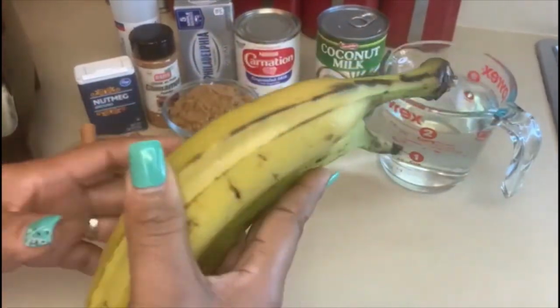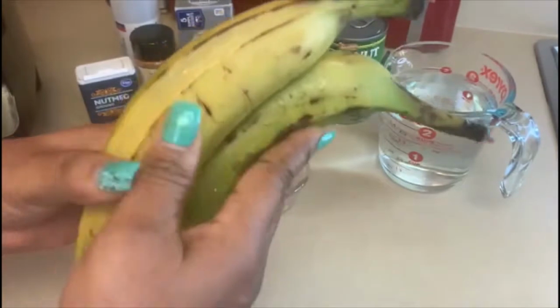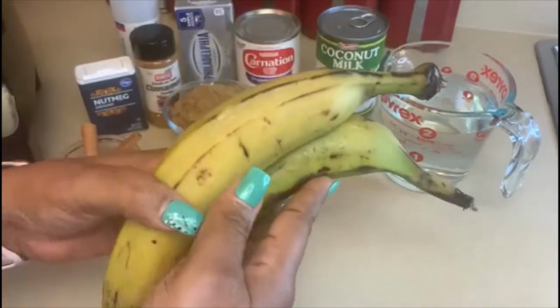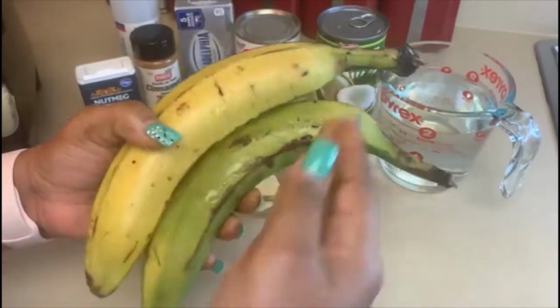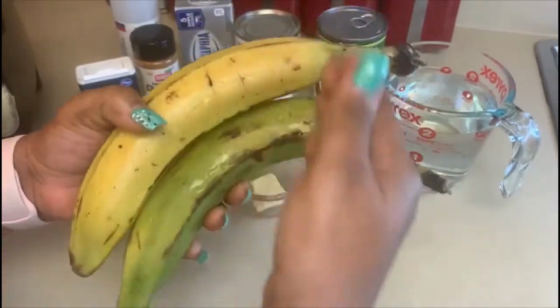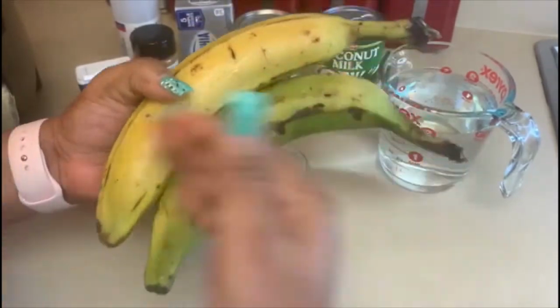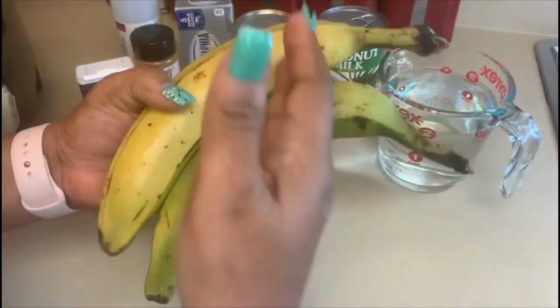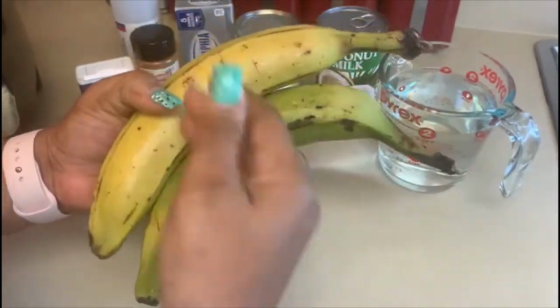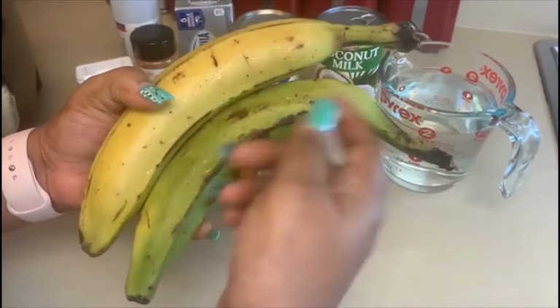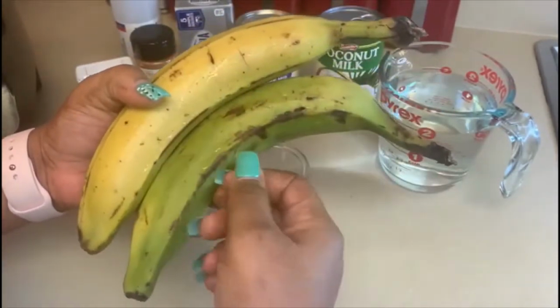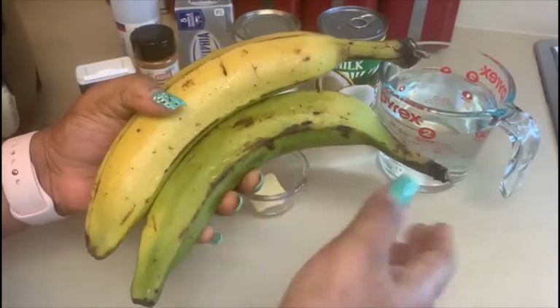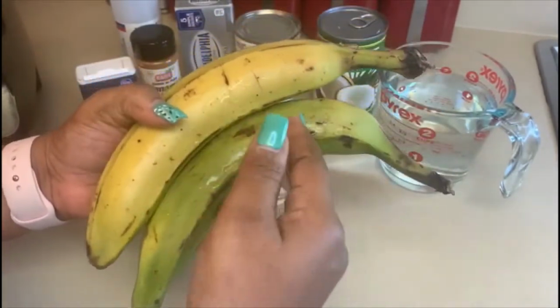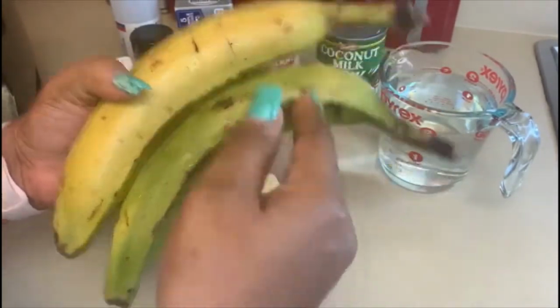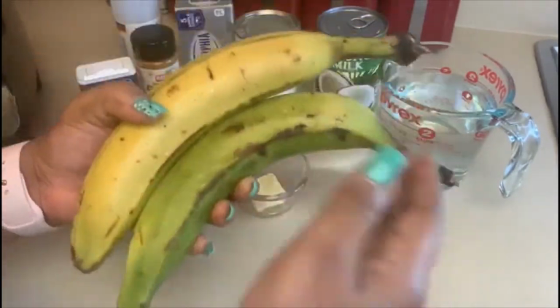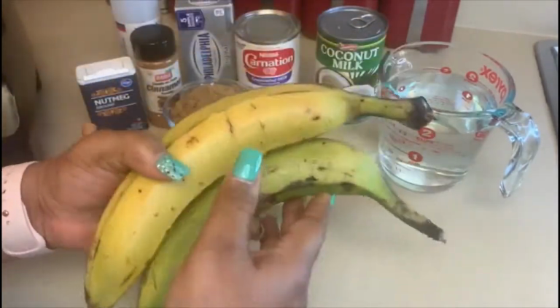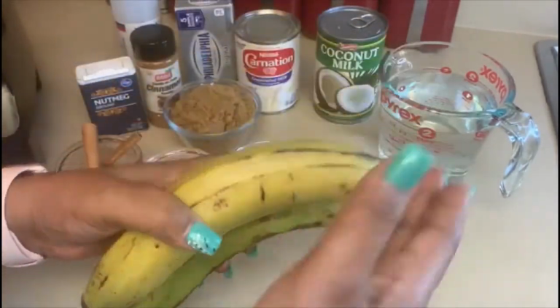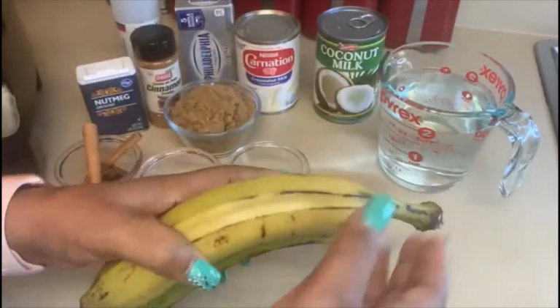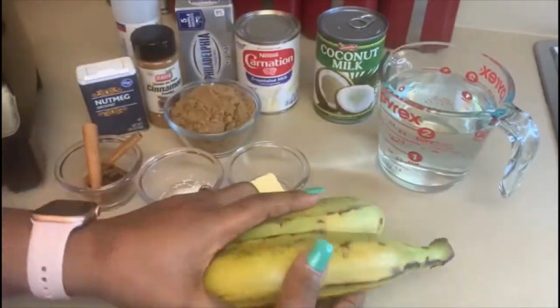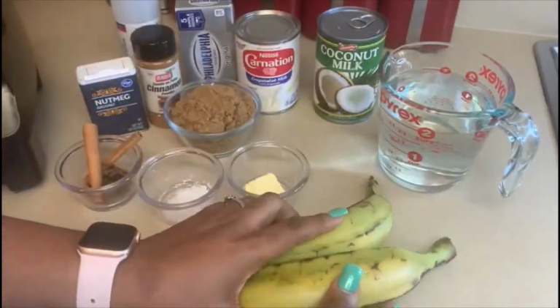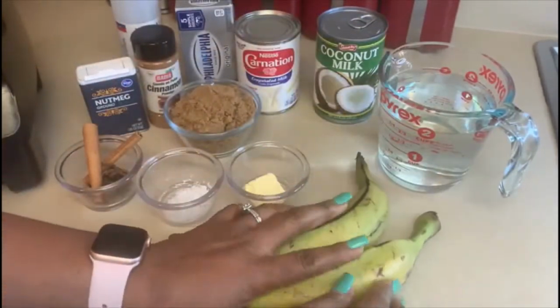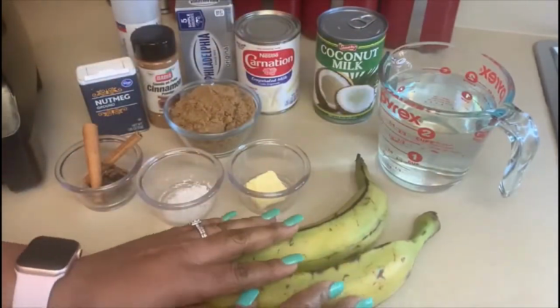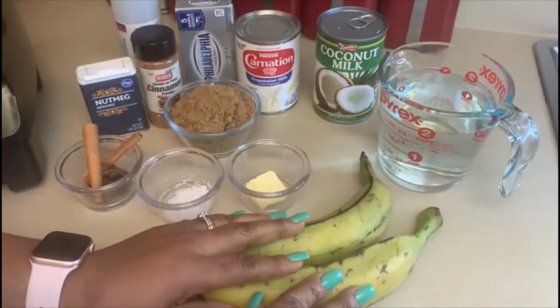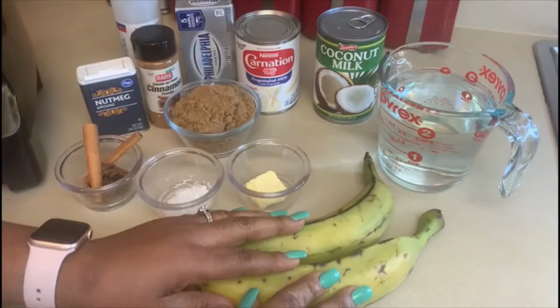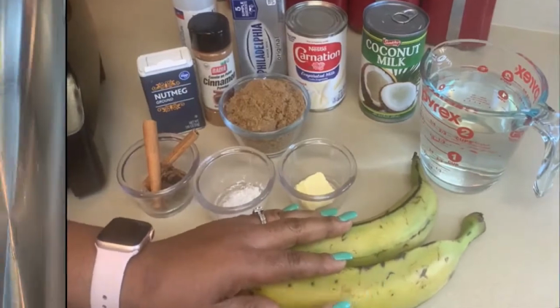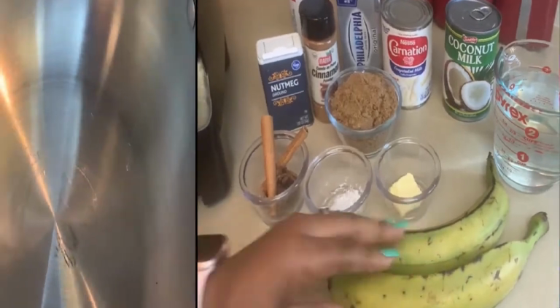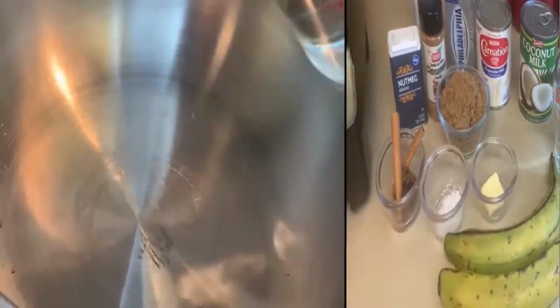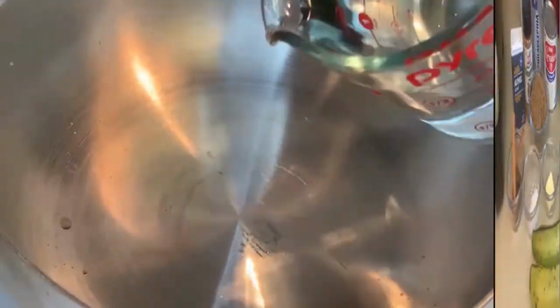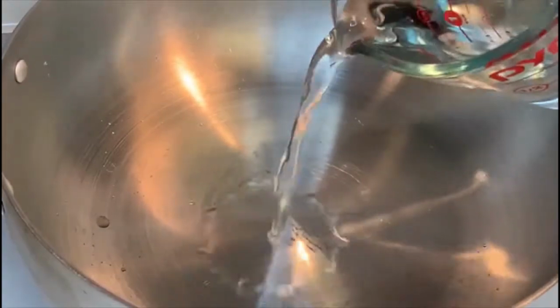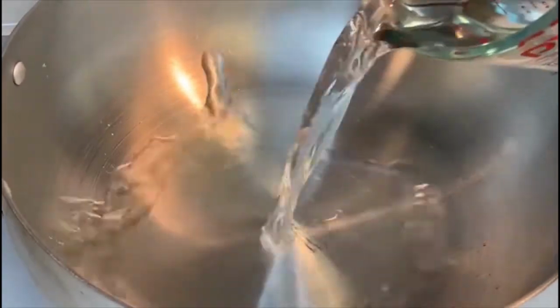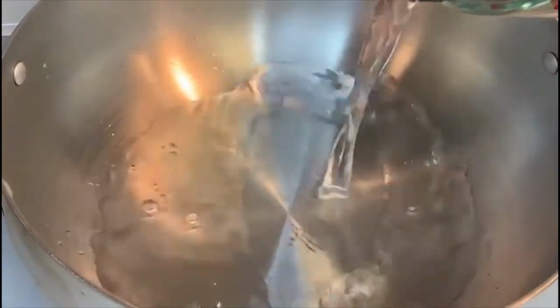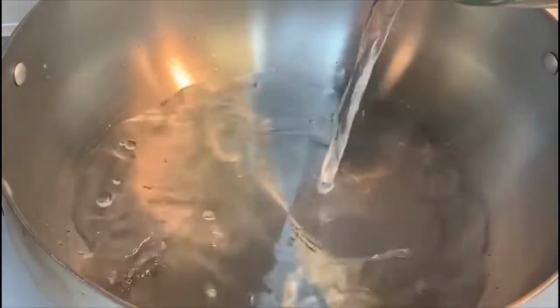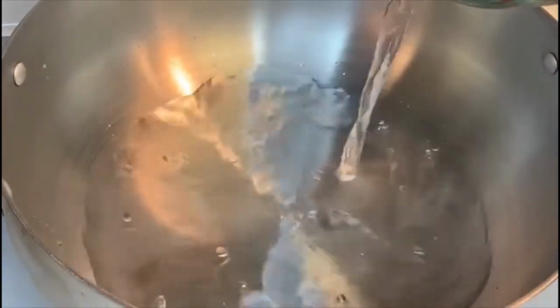Whereas banana, which most people are familiar with, is sweet and usually used as a dessert or snack.